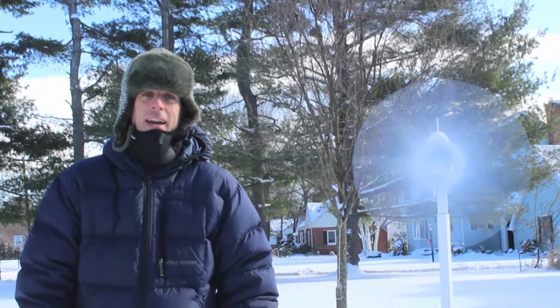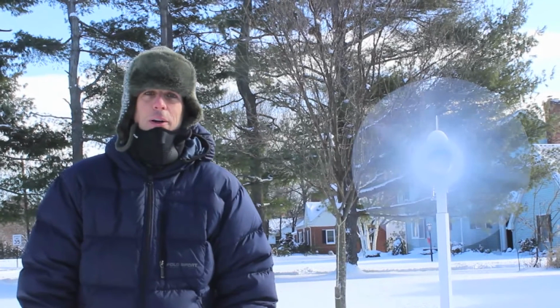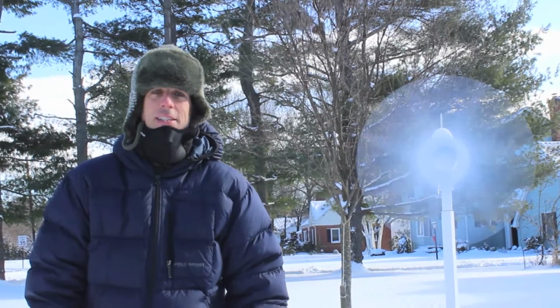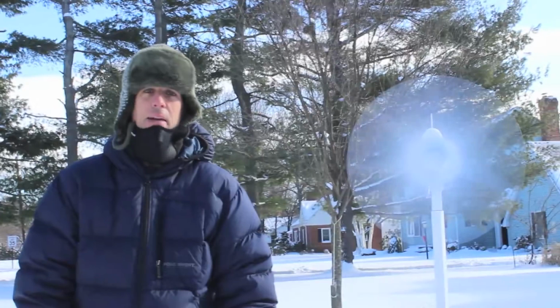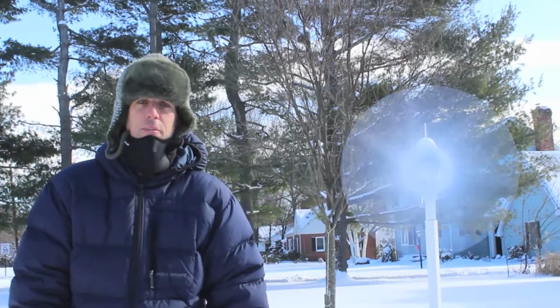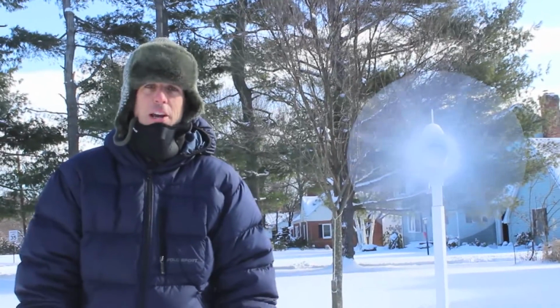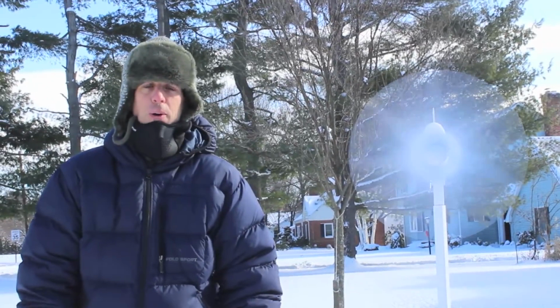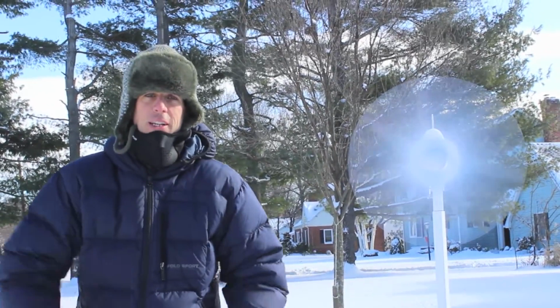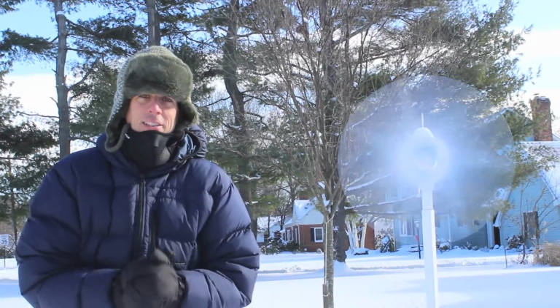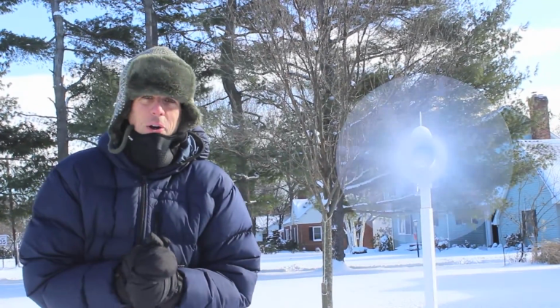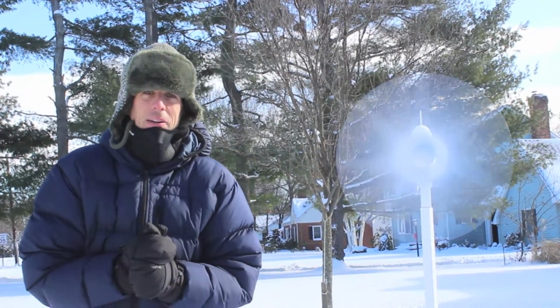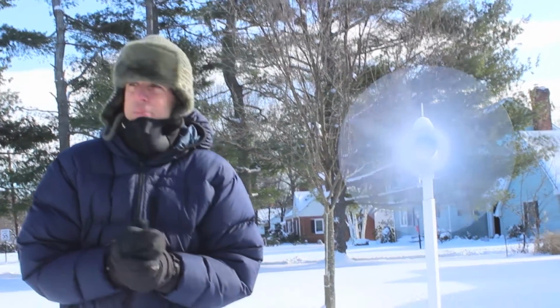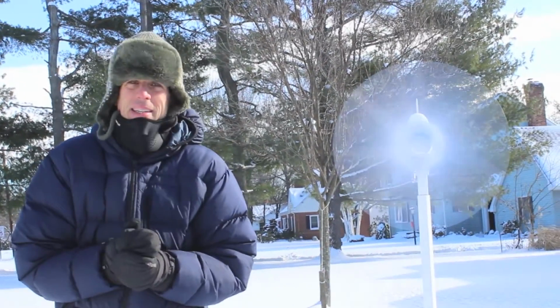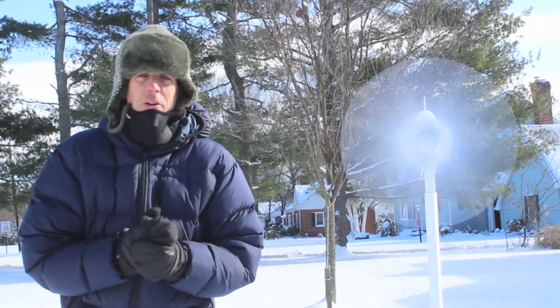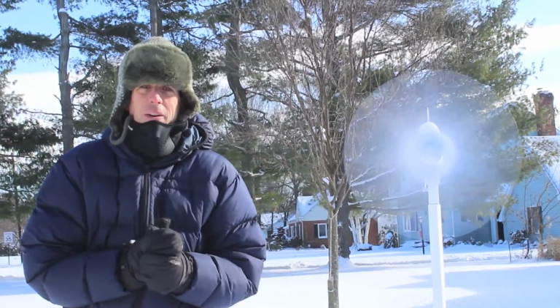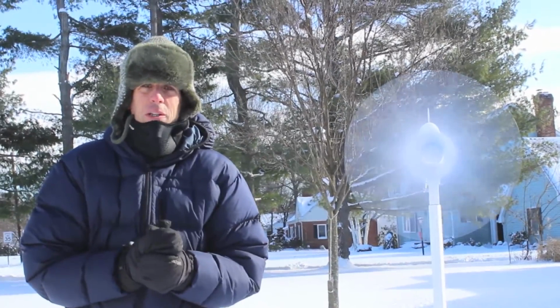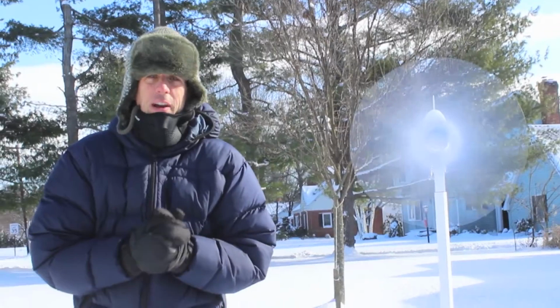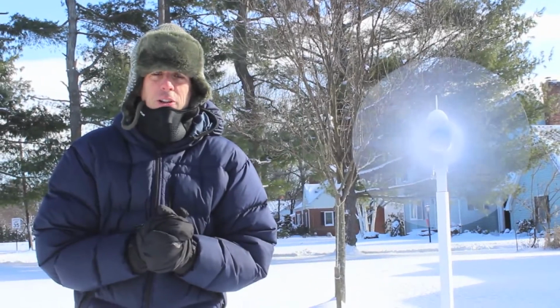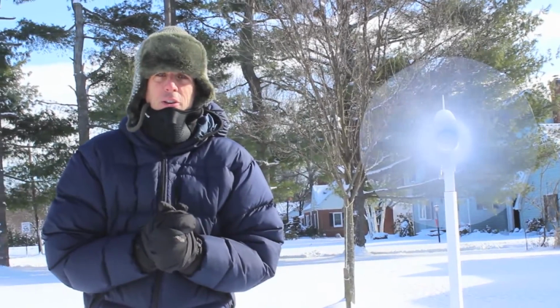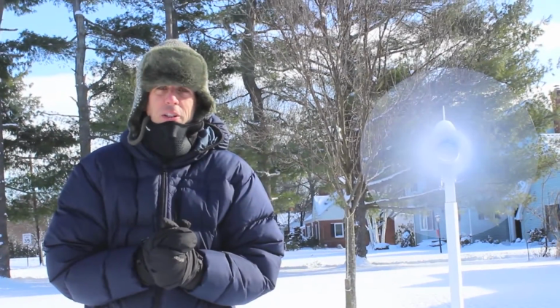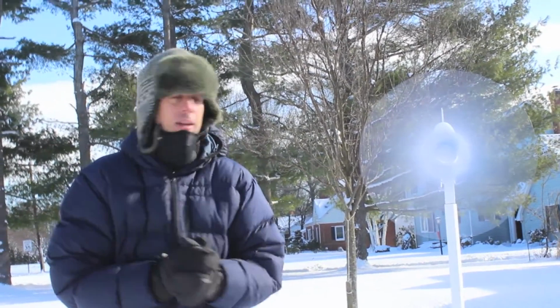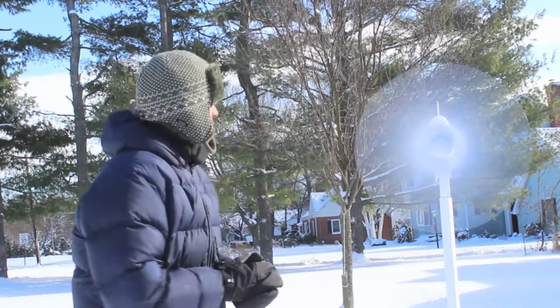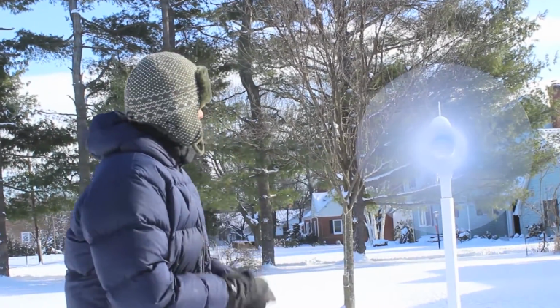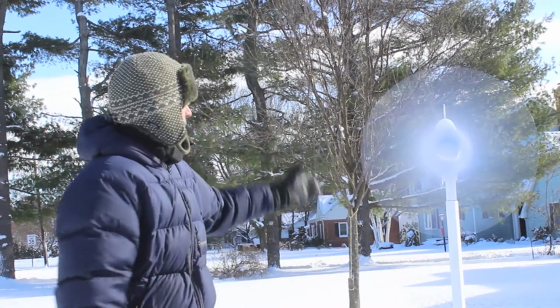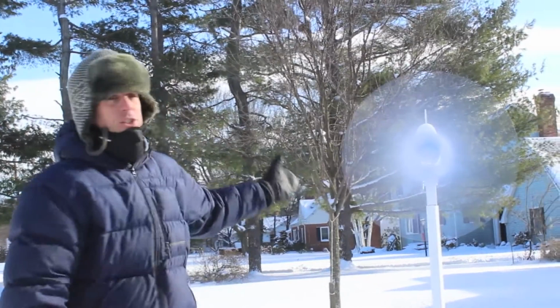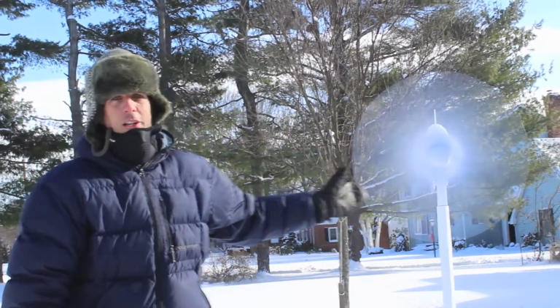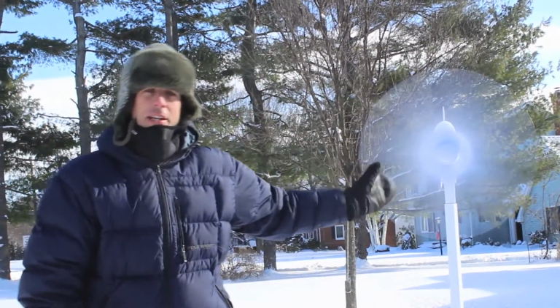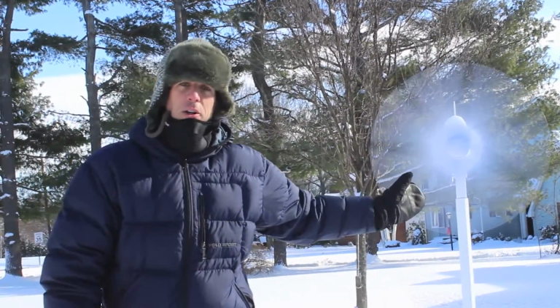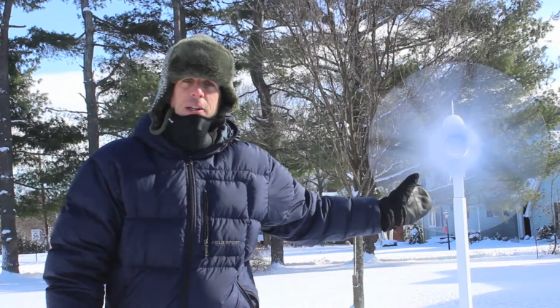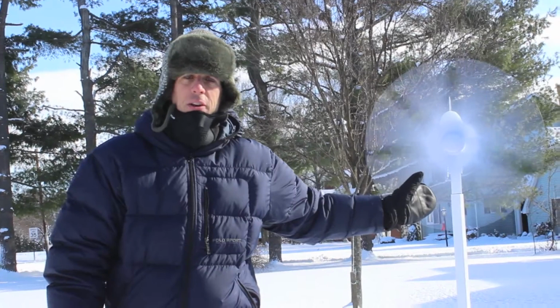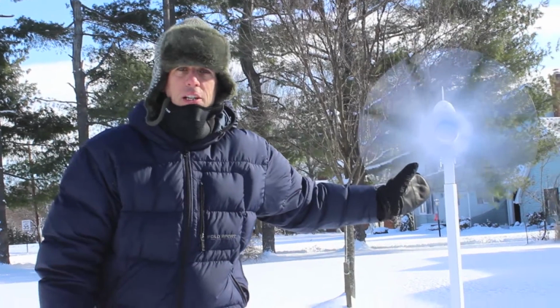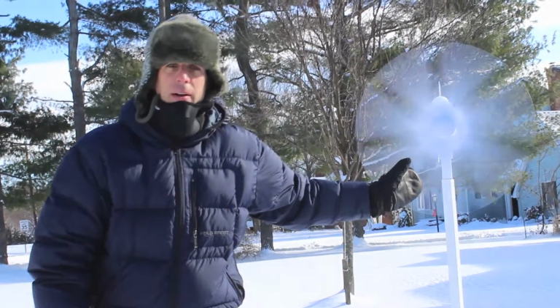Hey everyone, this is Ed Hammerly from NJ Renewable Energy. It's a little cold out here today — it's probably 10 degrees out with wind chill factors close to zero. This is just a little teaser of what you're going to see here in the next couple of months.